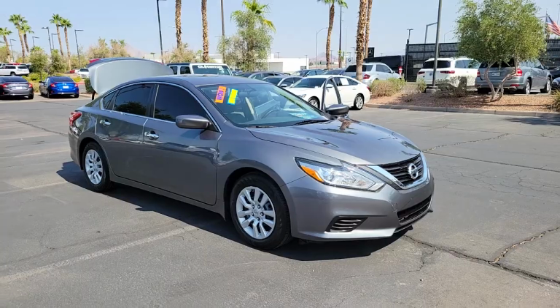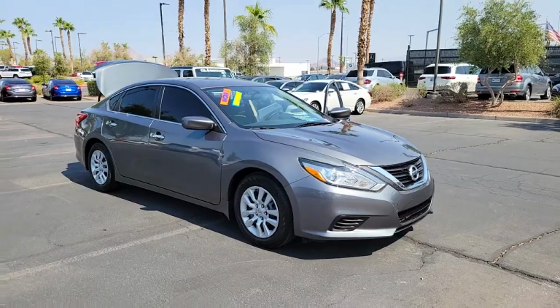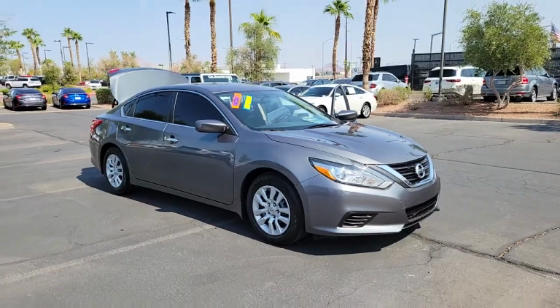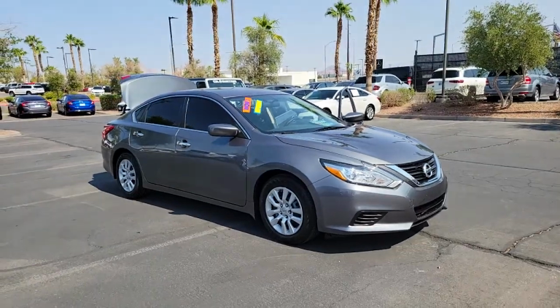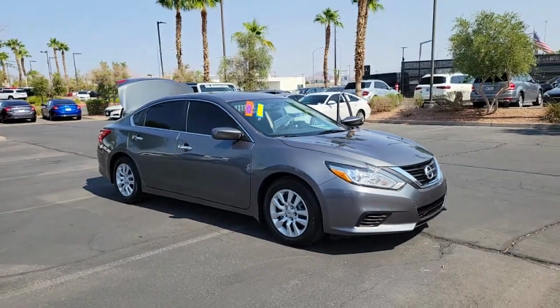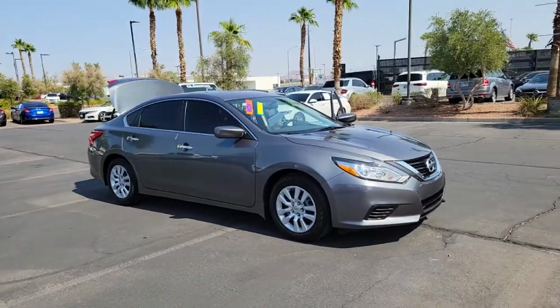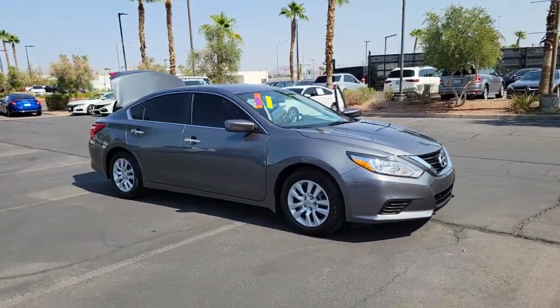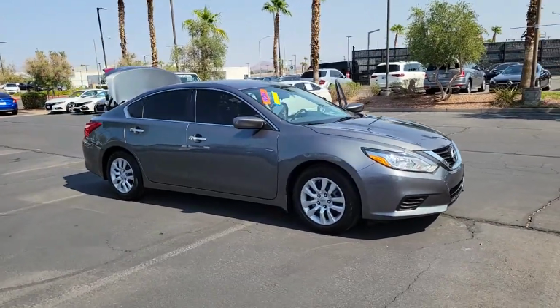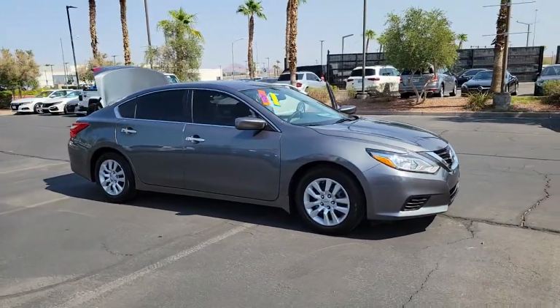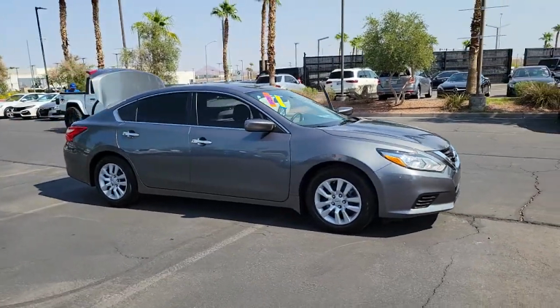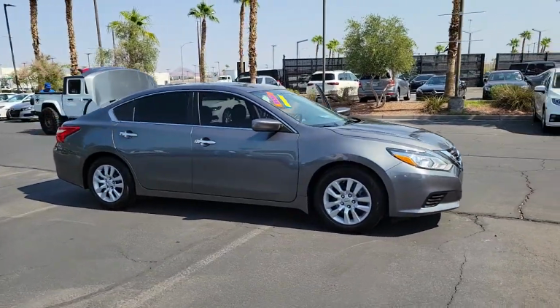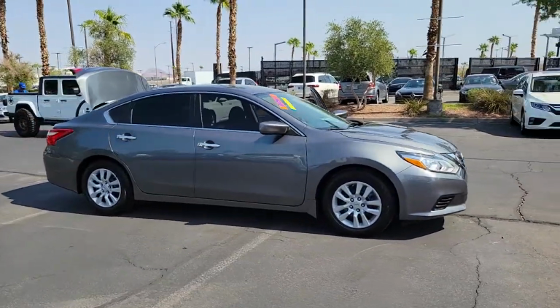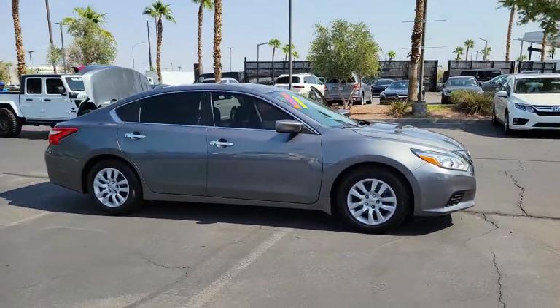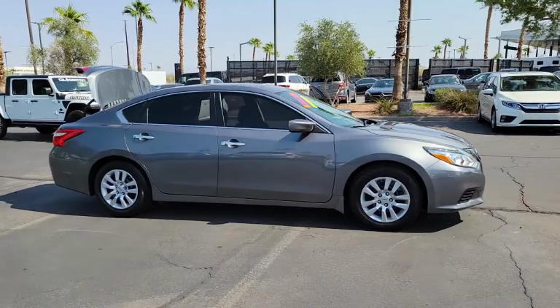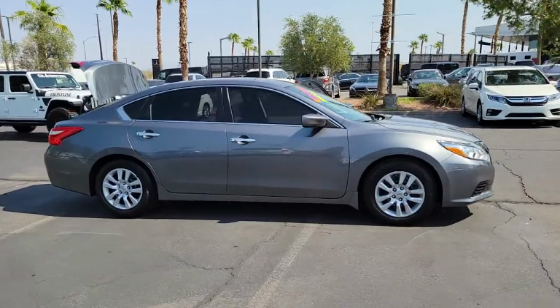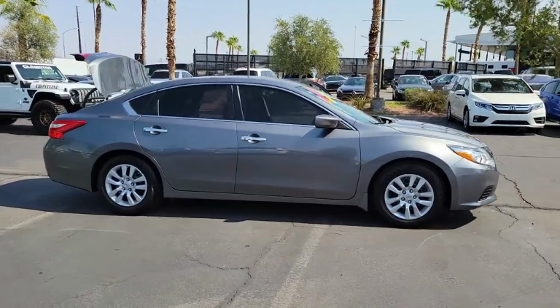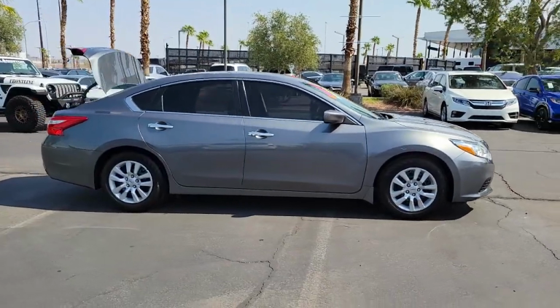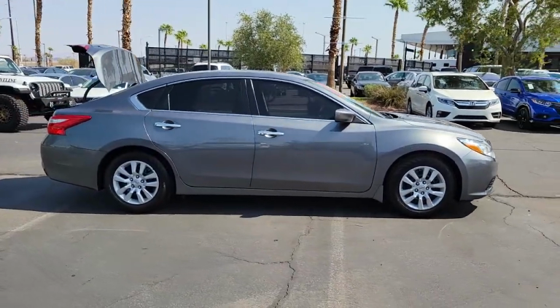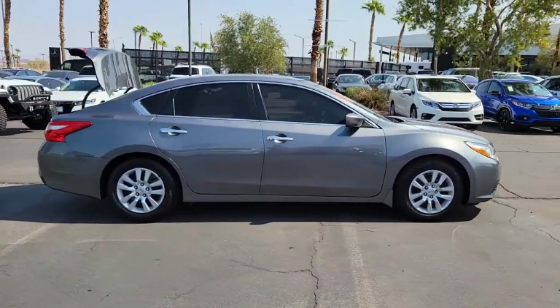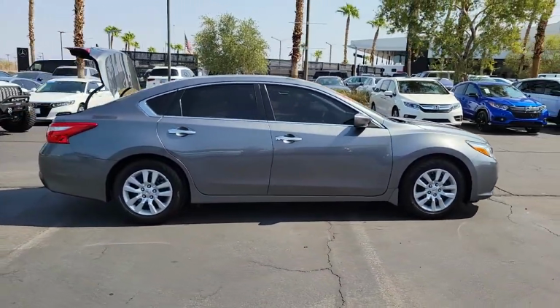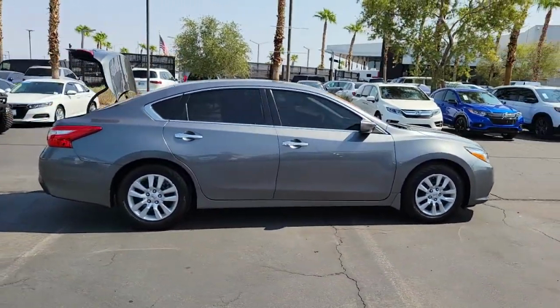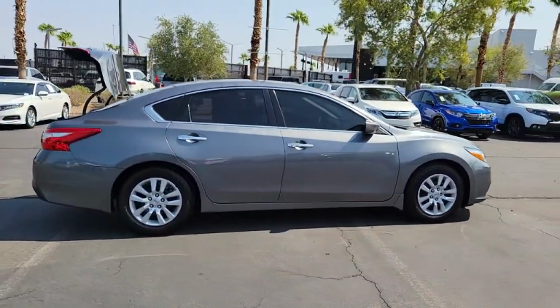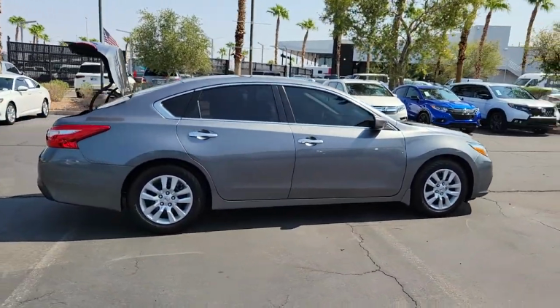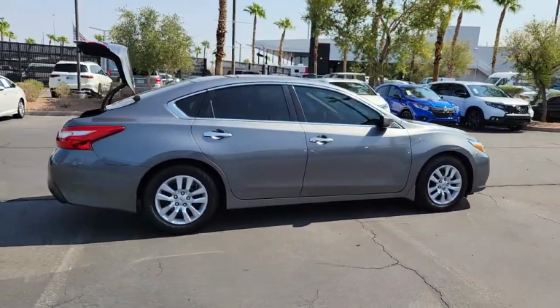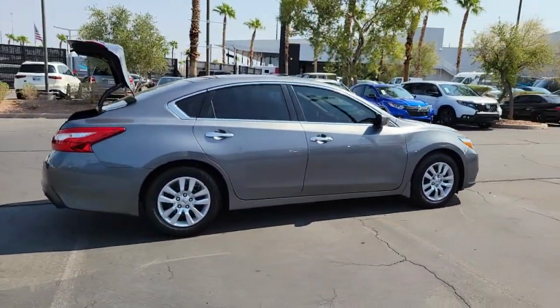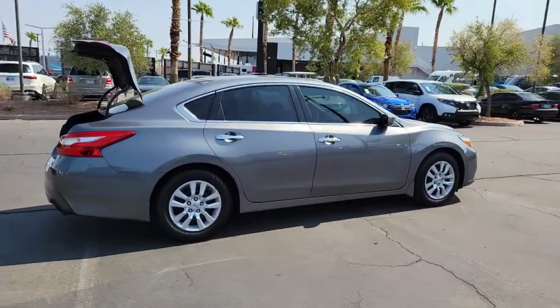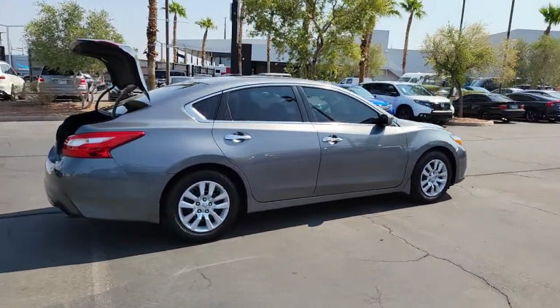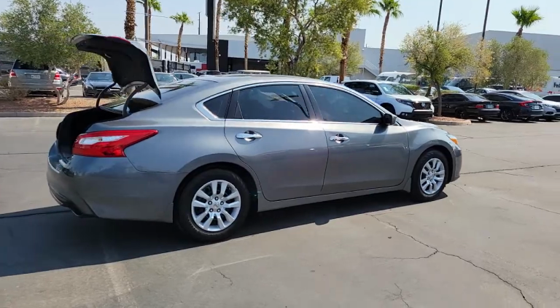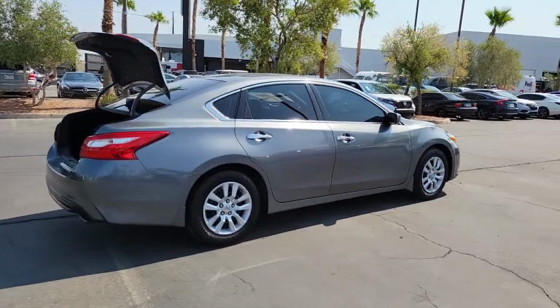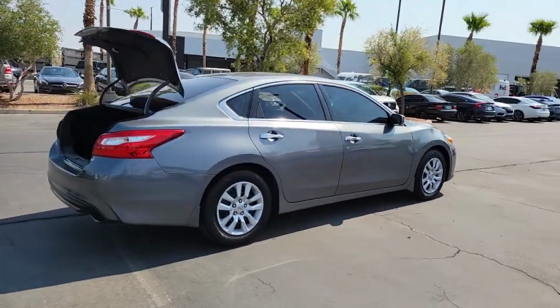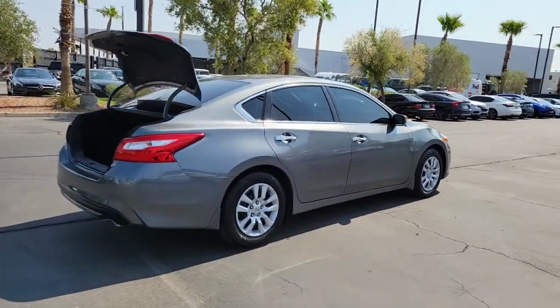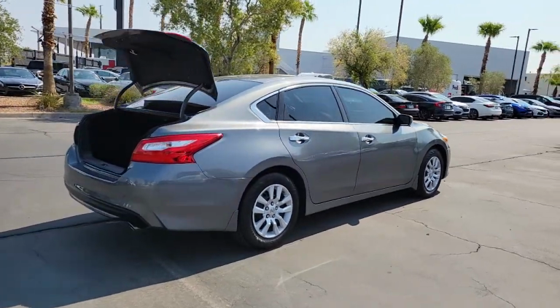Check out this 2016 Nissan Altima. This vehicle is an outstanding buy with fewer than 30,000 miles on the odometer. Get all the features you want and need in this multi-talented Altima.